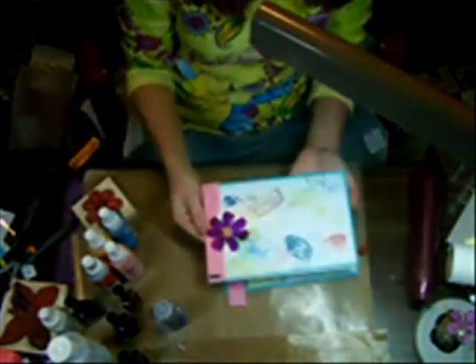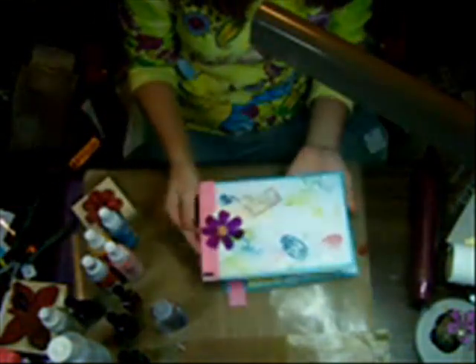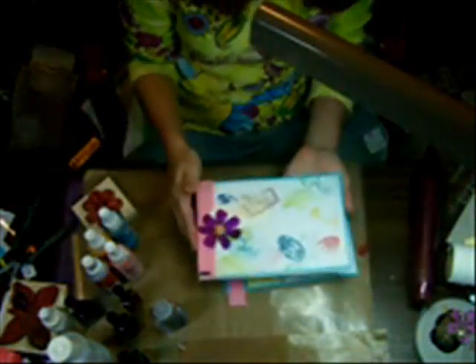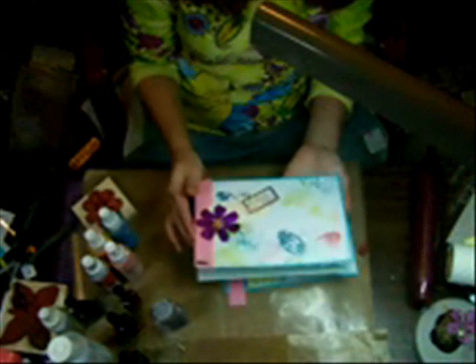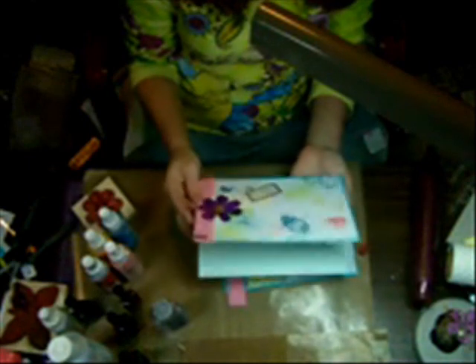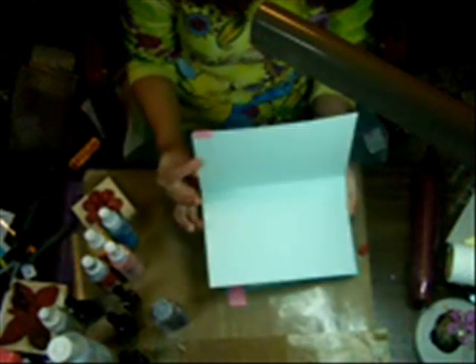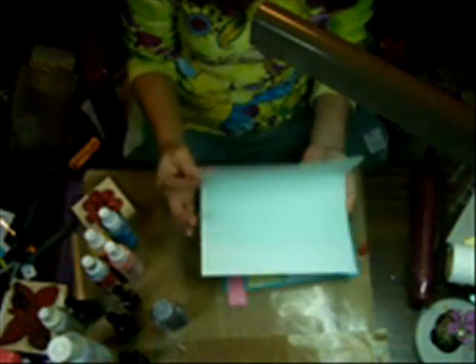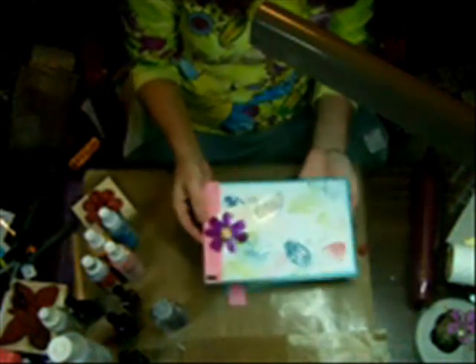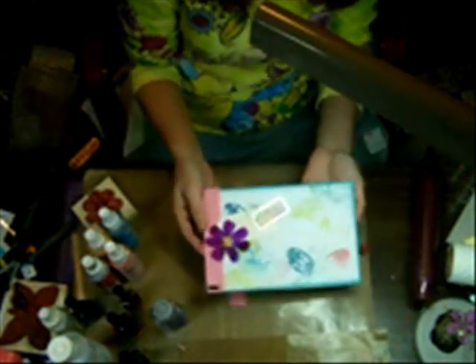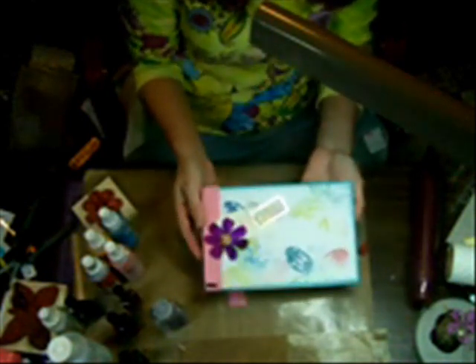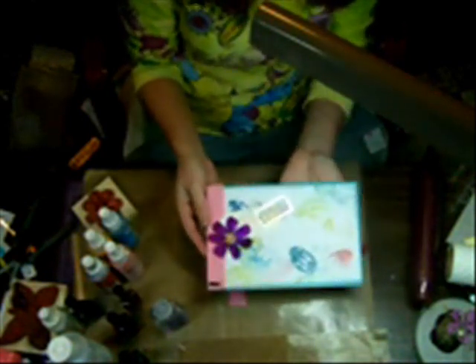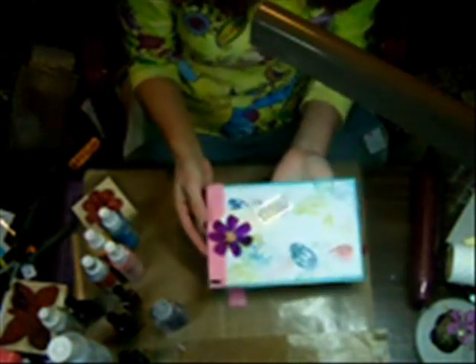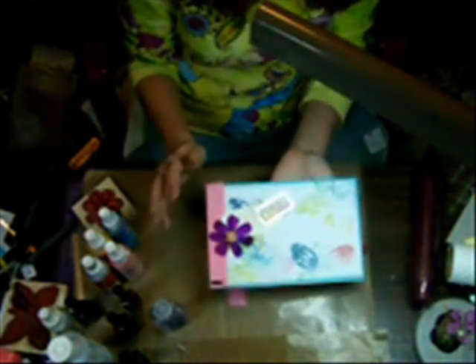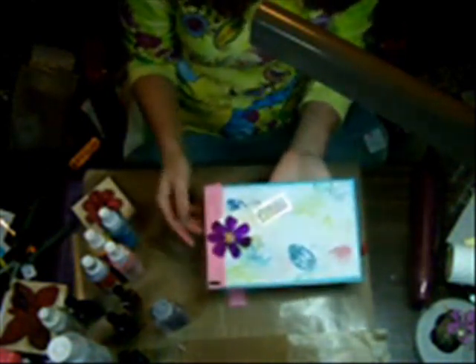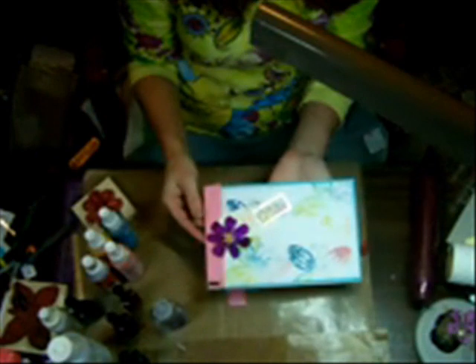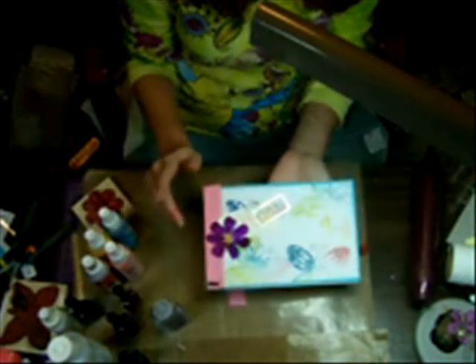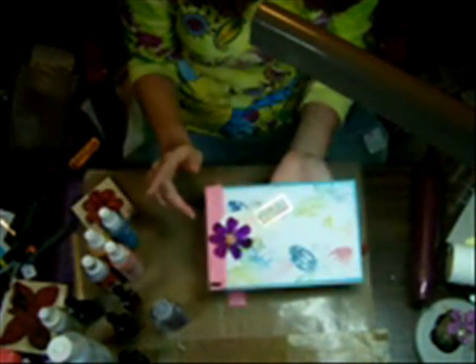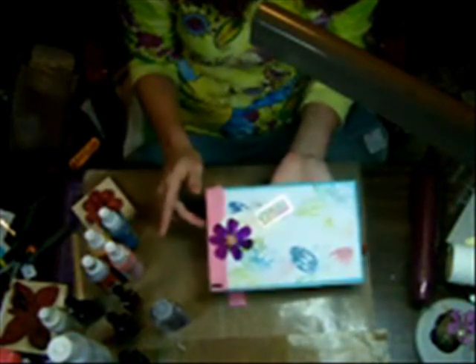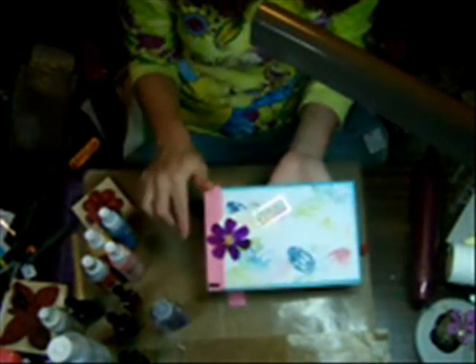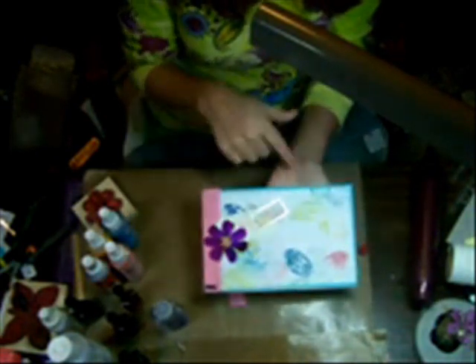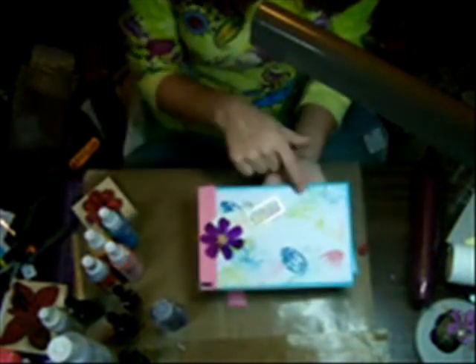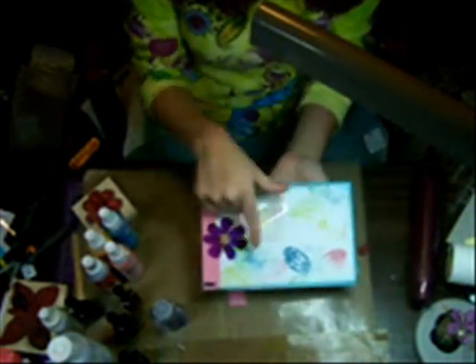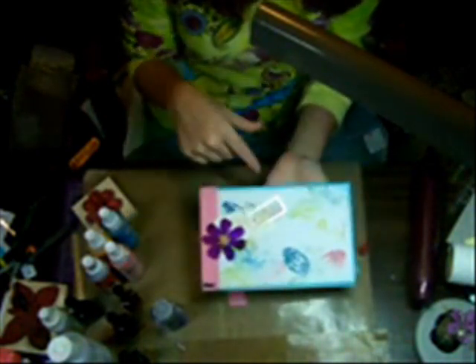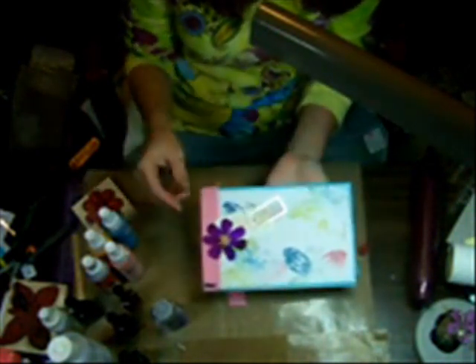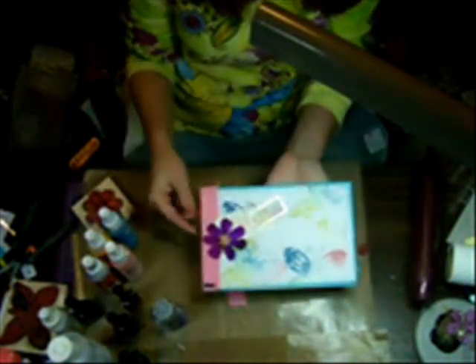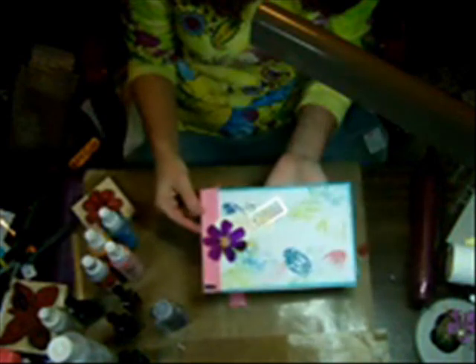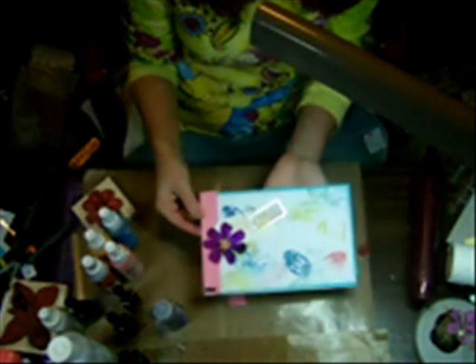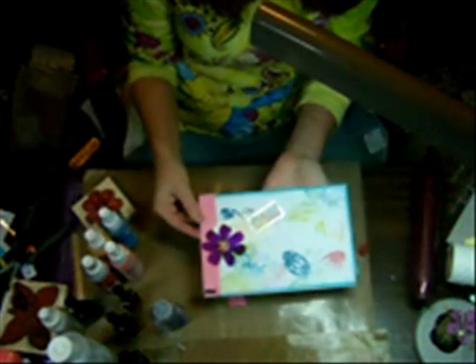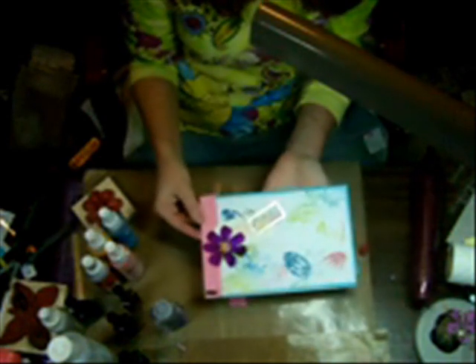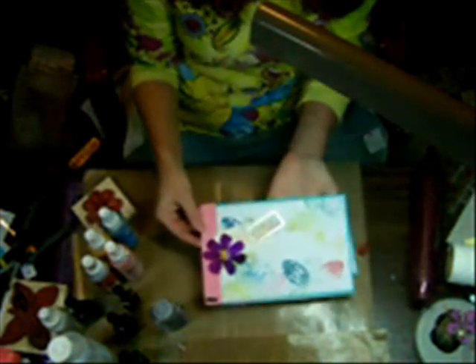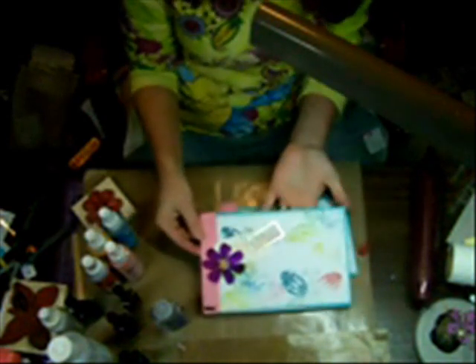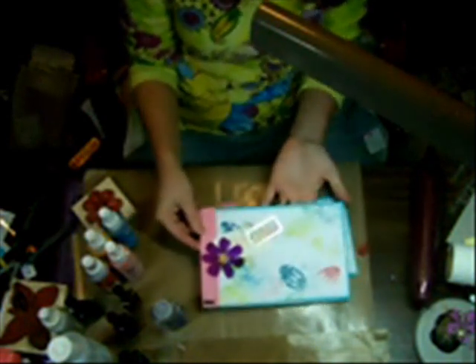I'm being told that big cards are coming back, so that's why I made such a big card here. Remember, if you do send big cards they cost more in postage. But here is that great watercolor look using Memory Mist. I hope you enjoyed your time here in my studio.